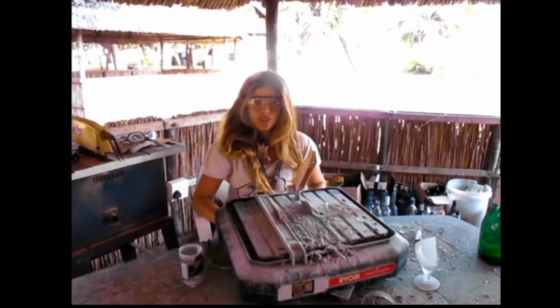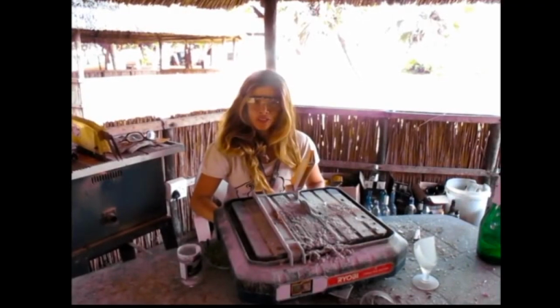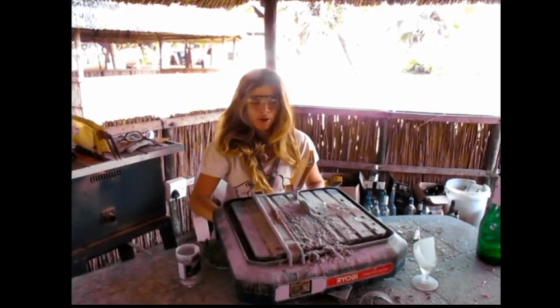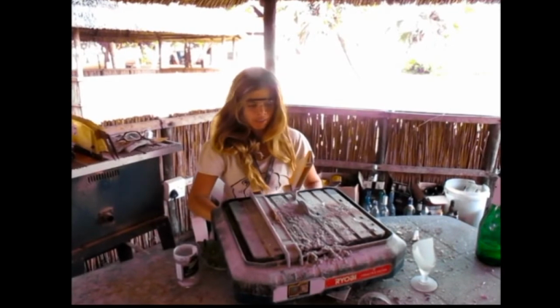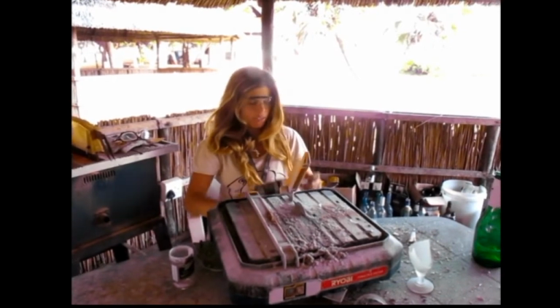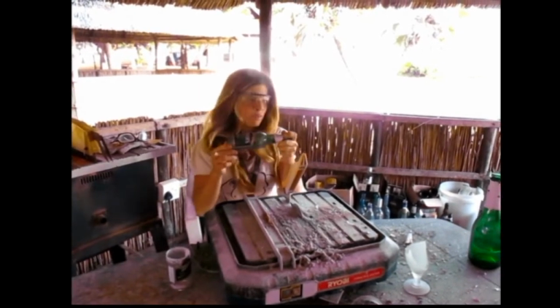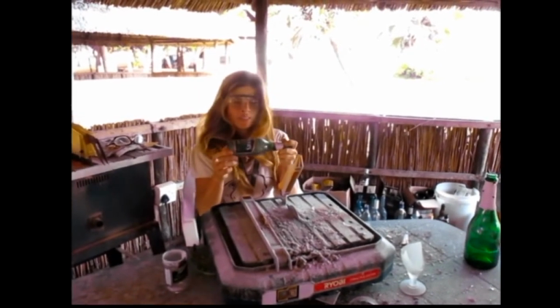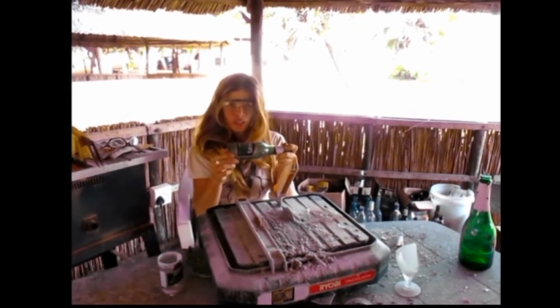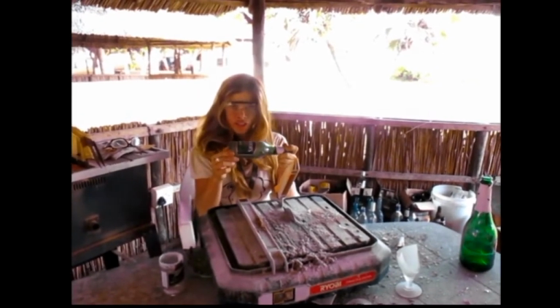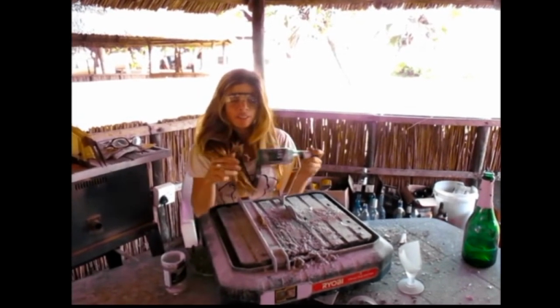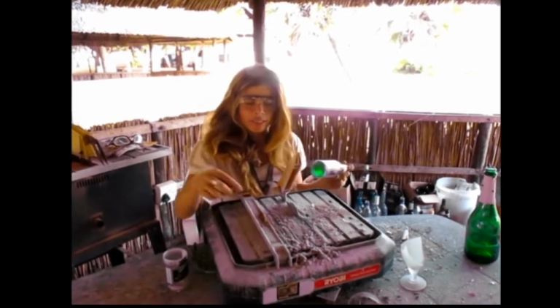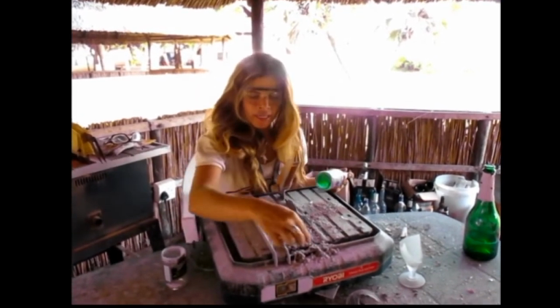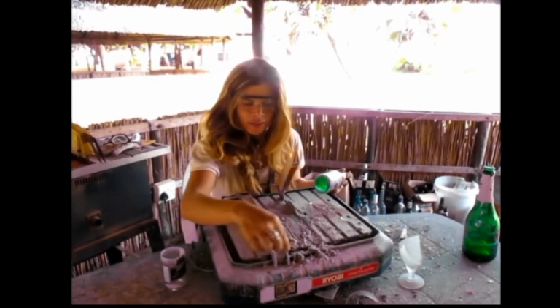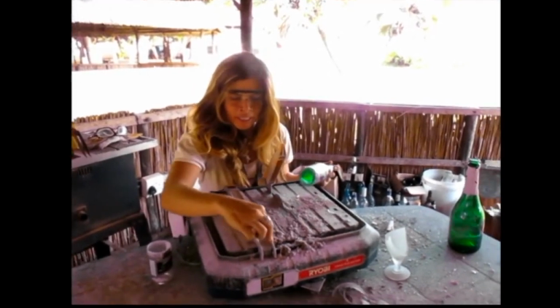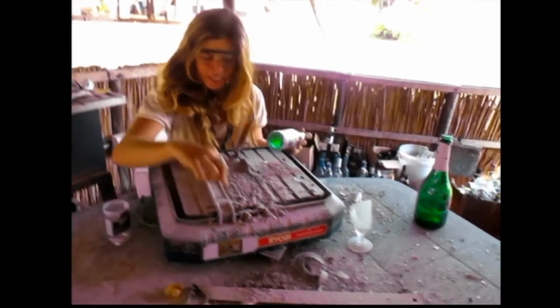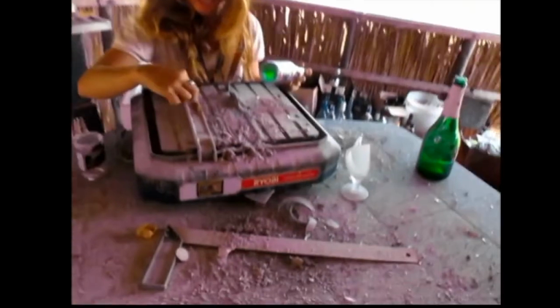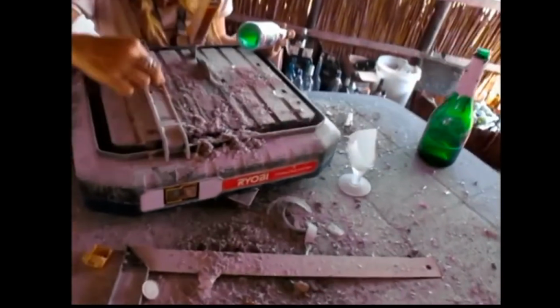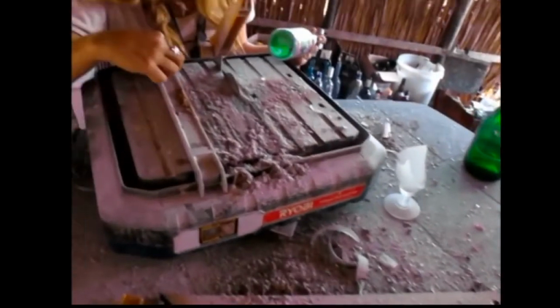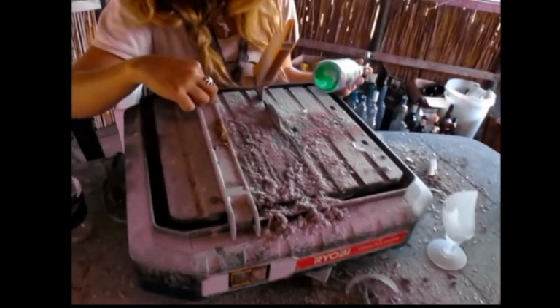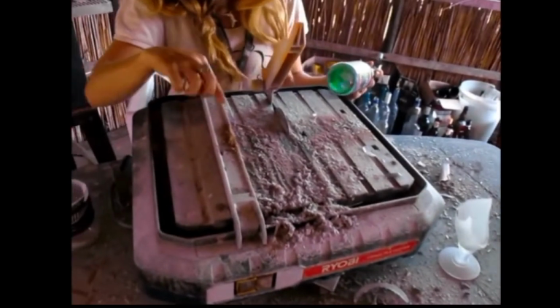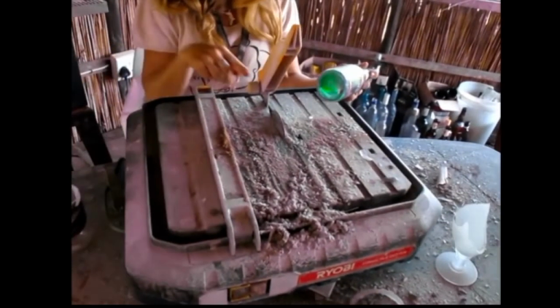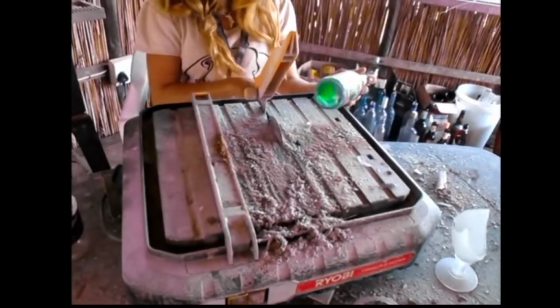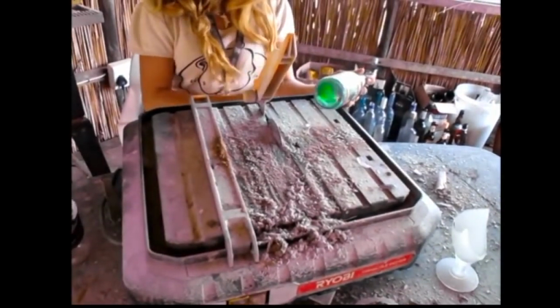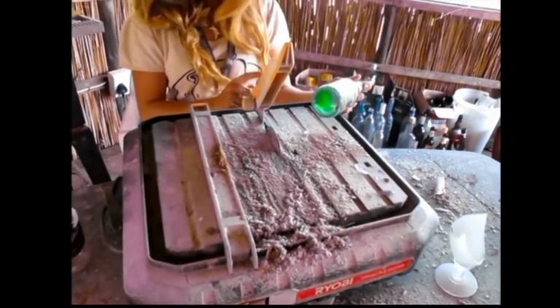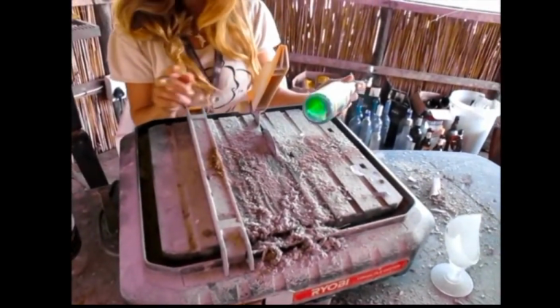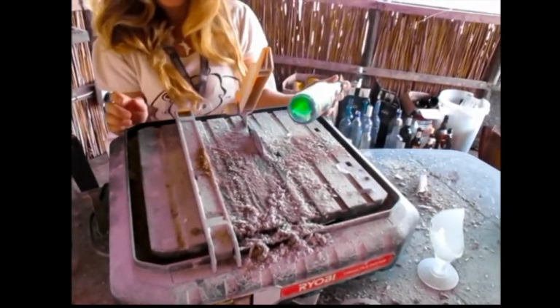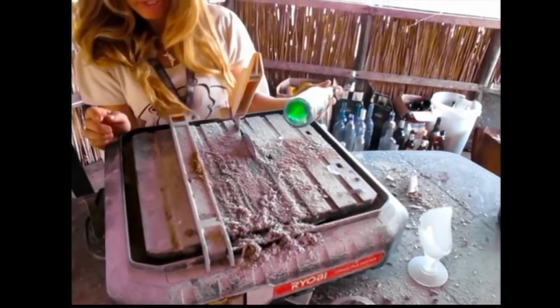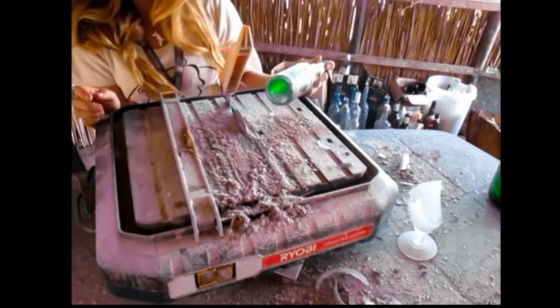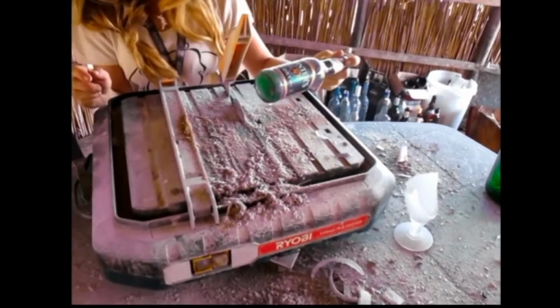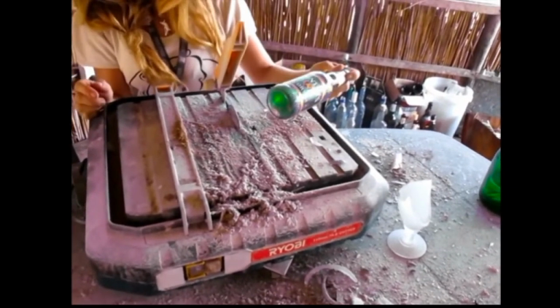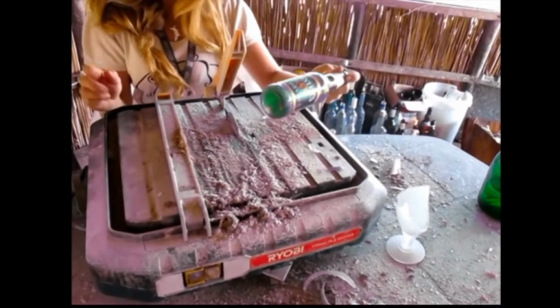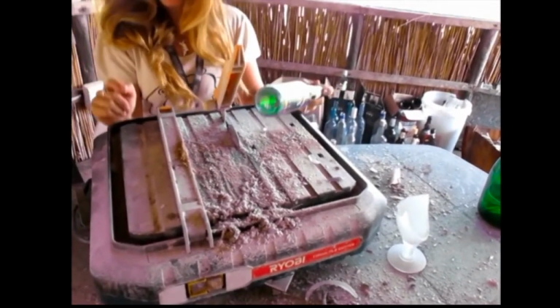To cut the bottles, you choose the bottle that you're going to use. Then you put it at the size that you want to cut, and you use this wet tile cutter machine. So we're going to start.